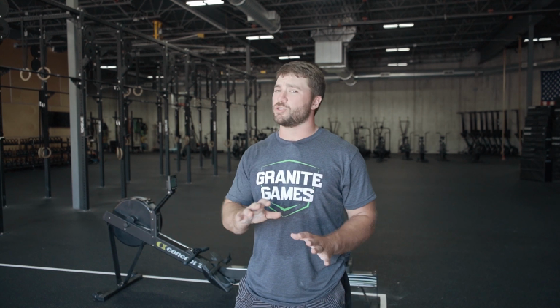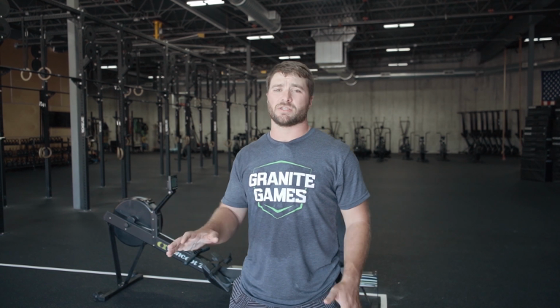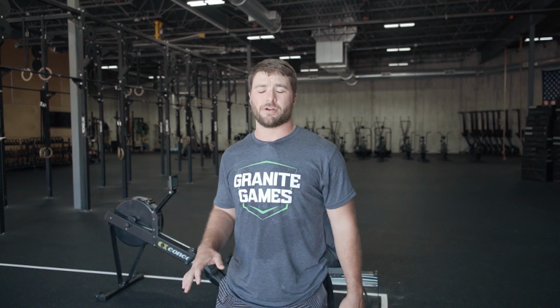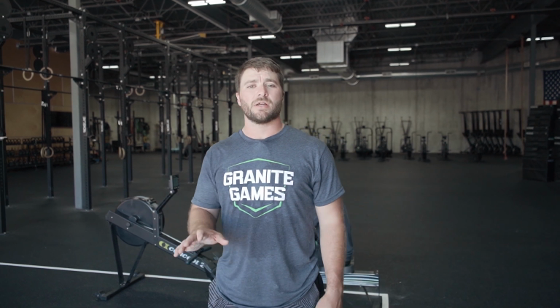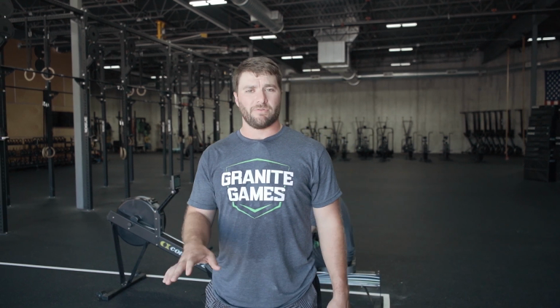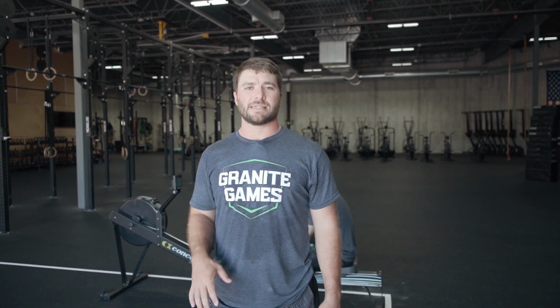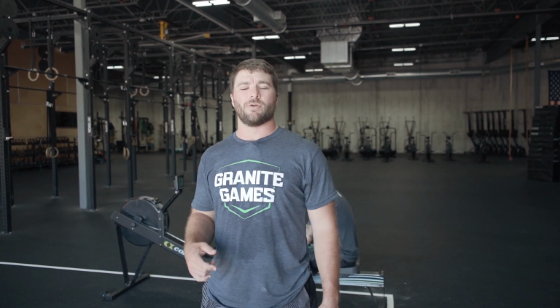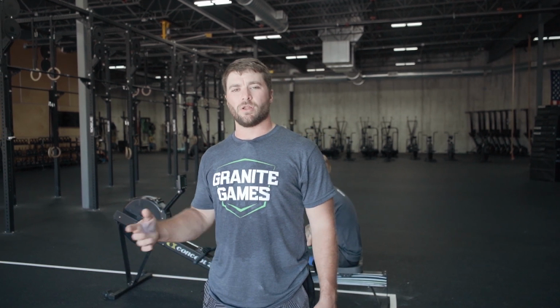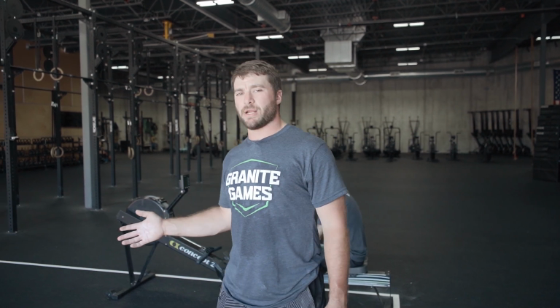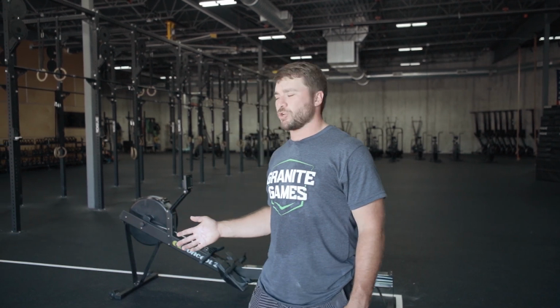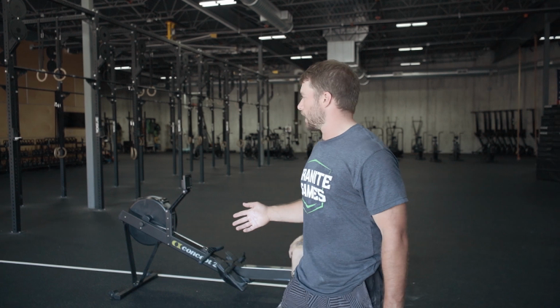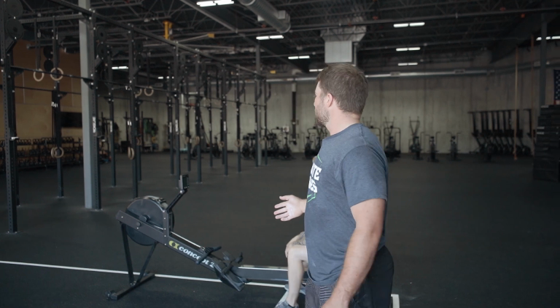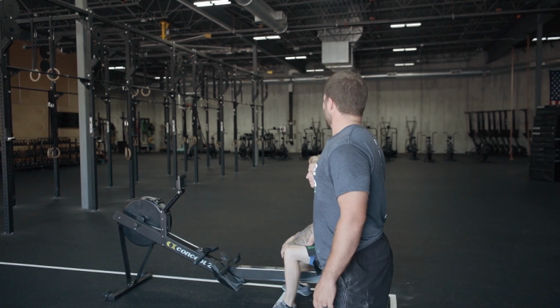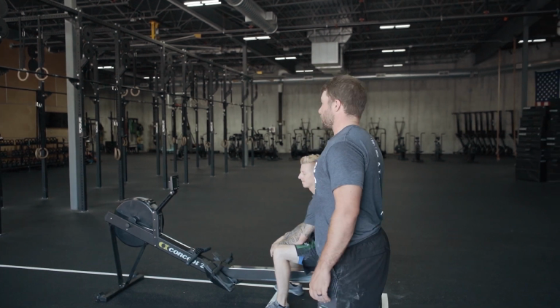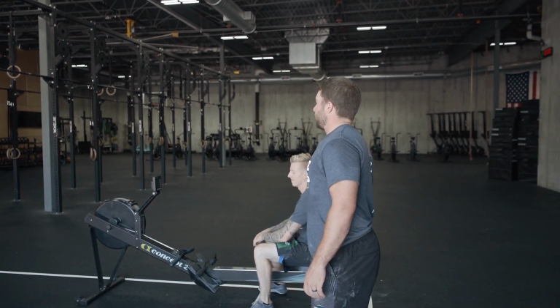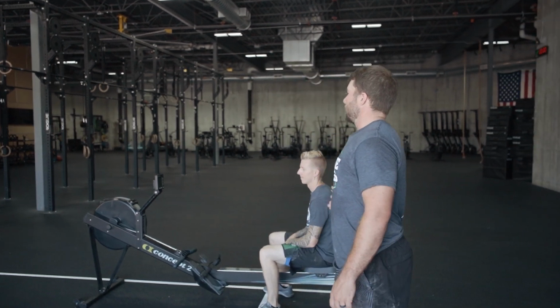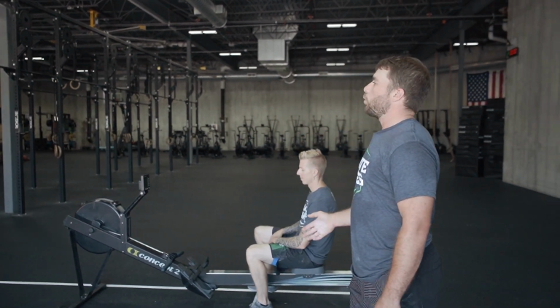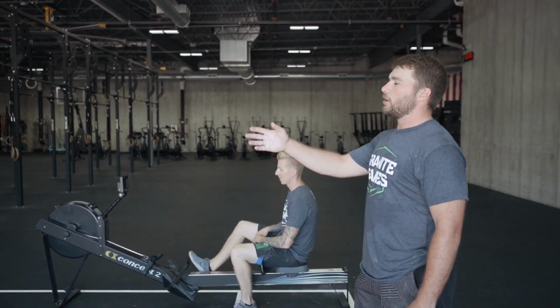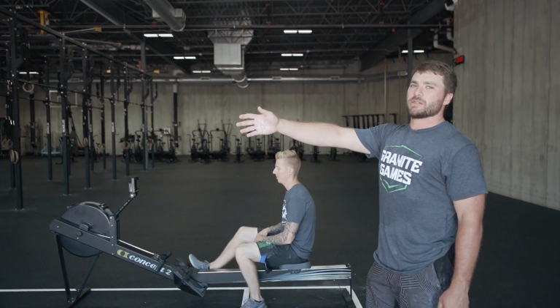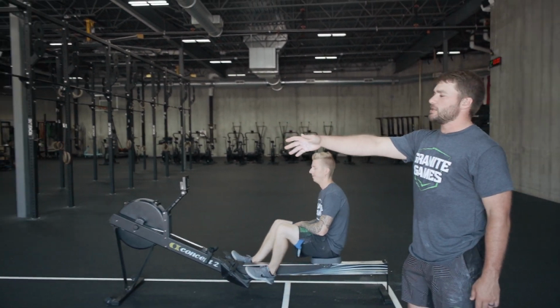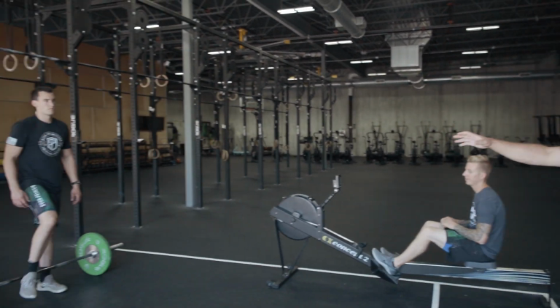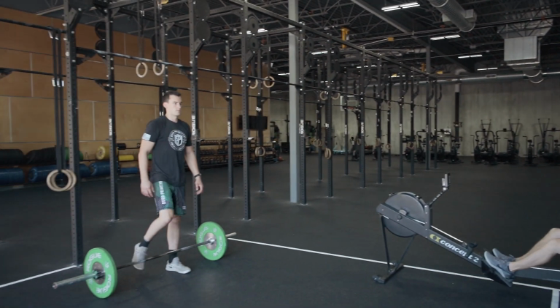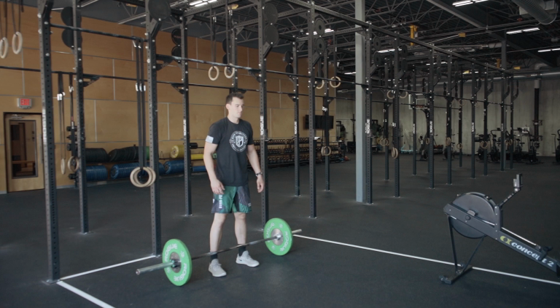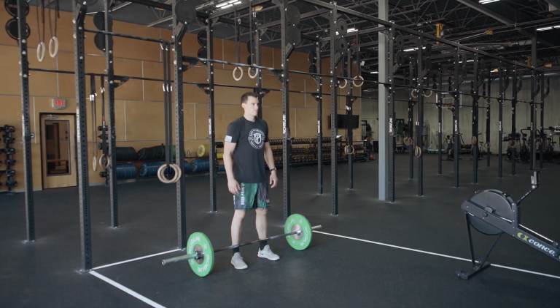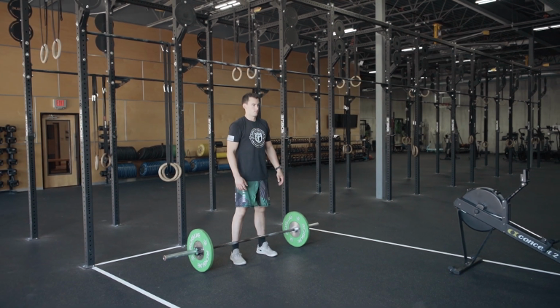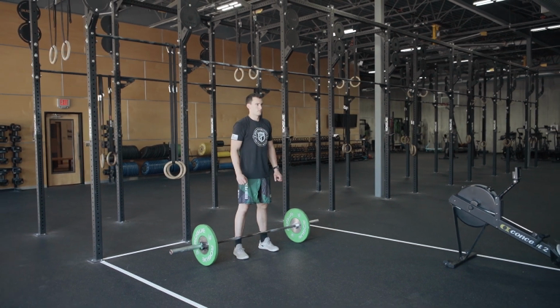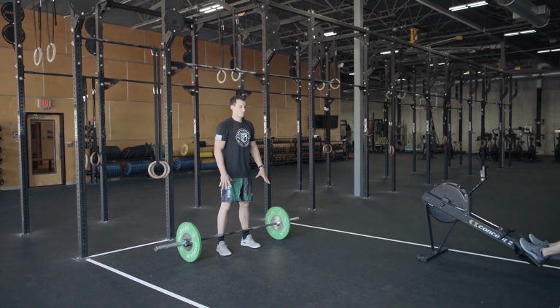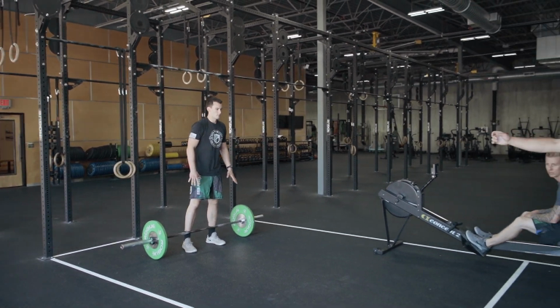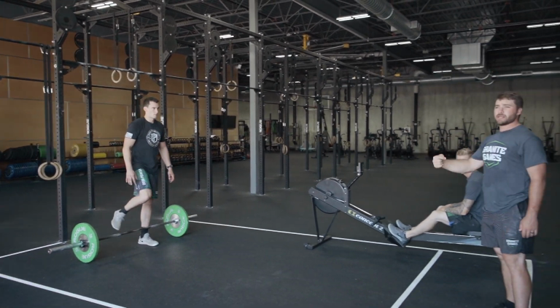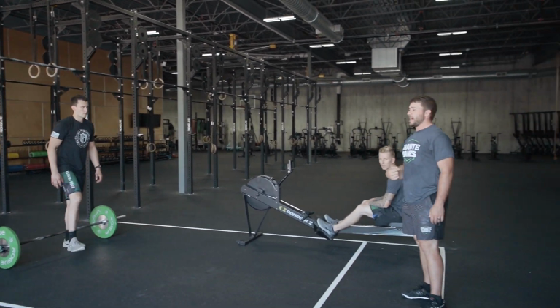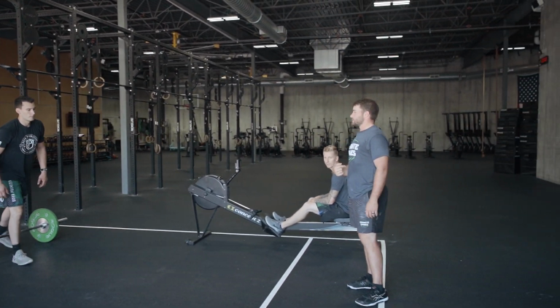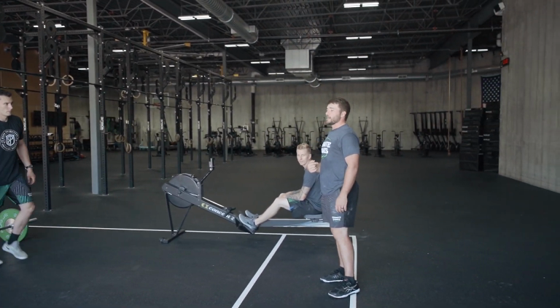Don't touch the monitor — just leave it as is and it will operate as it should. So Jared's now doing his row while Shane is doing his thrusters. As soon as Shane finishes, he can come back to this box.